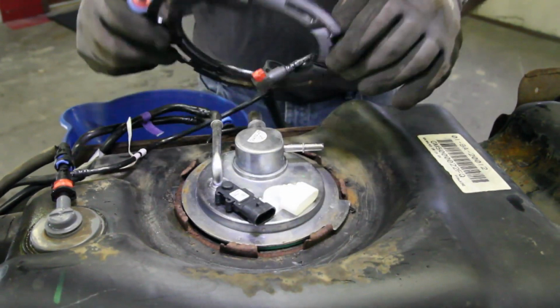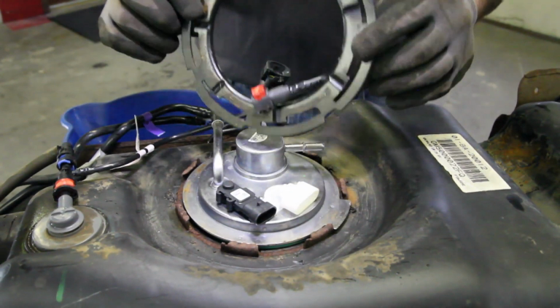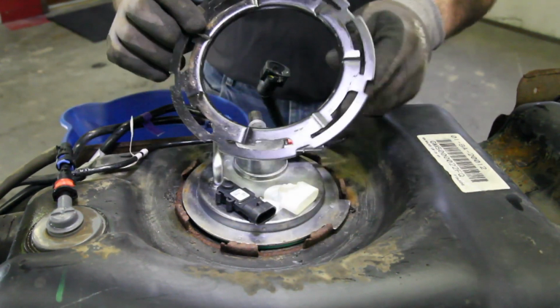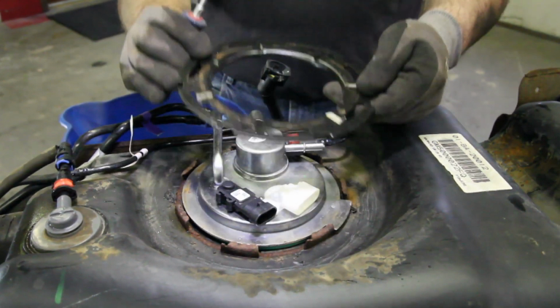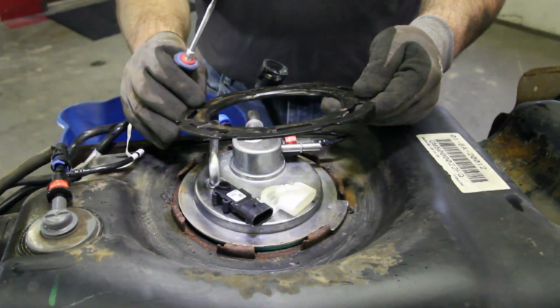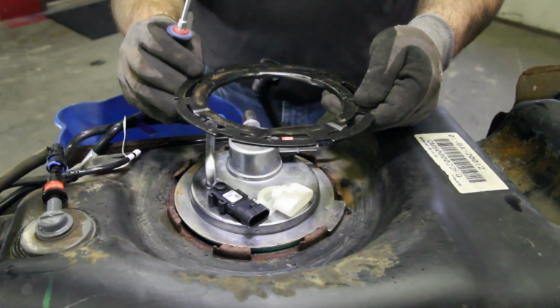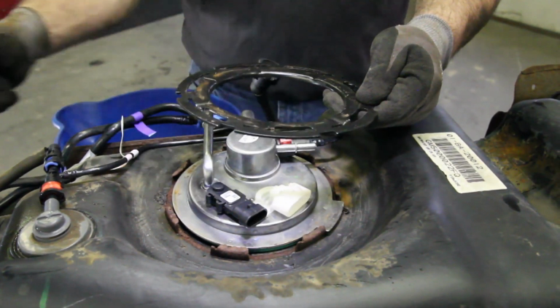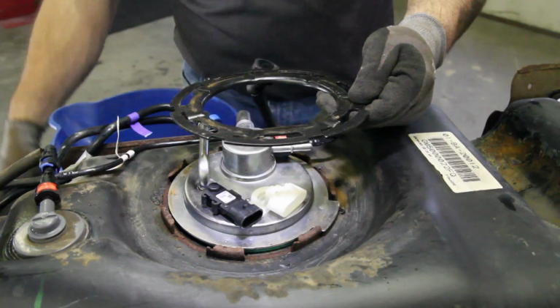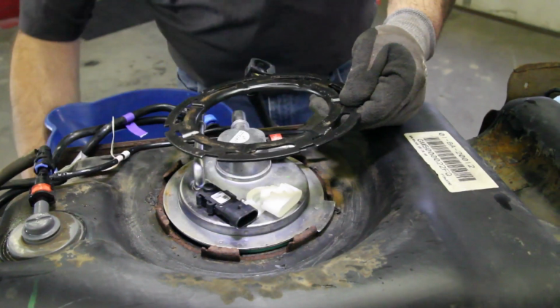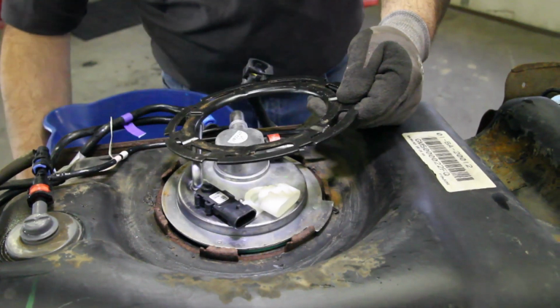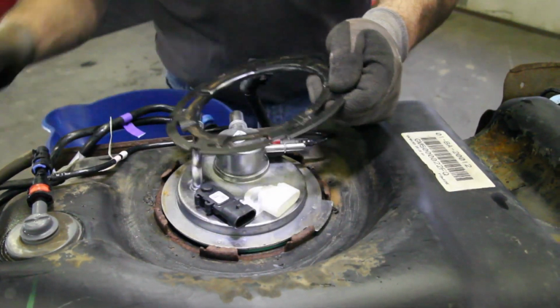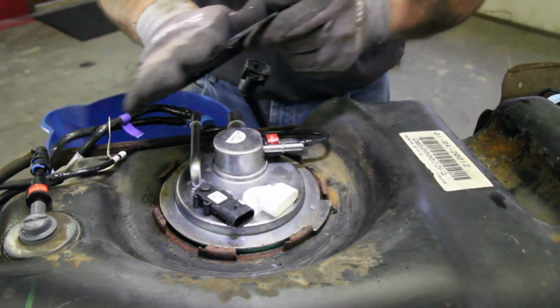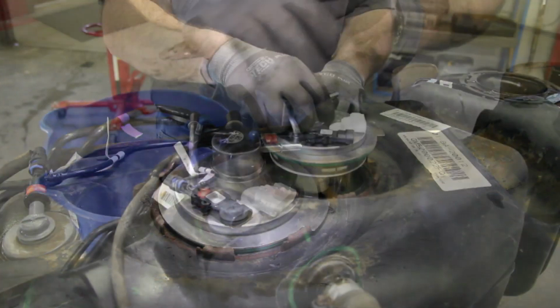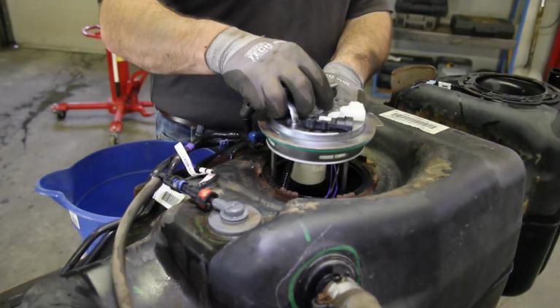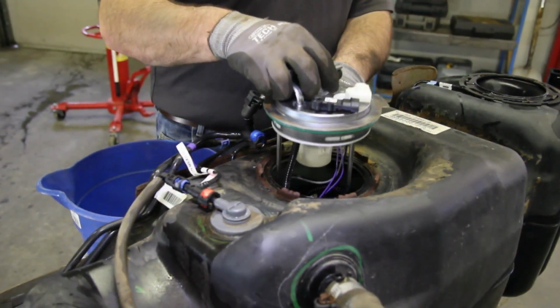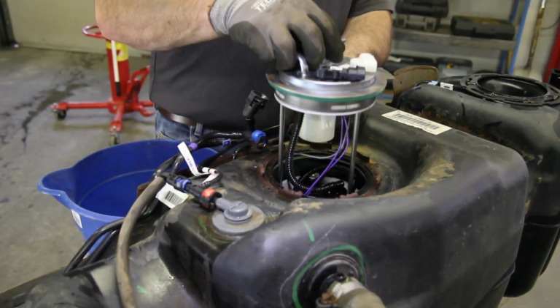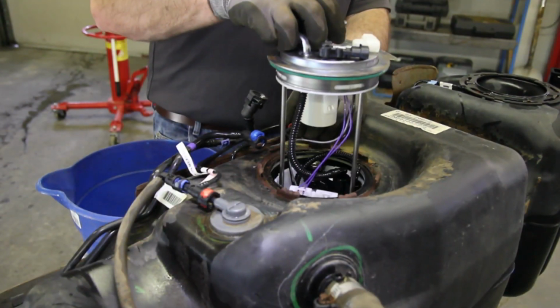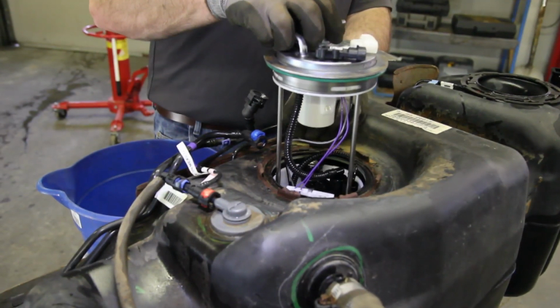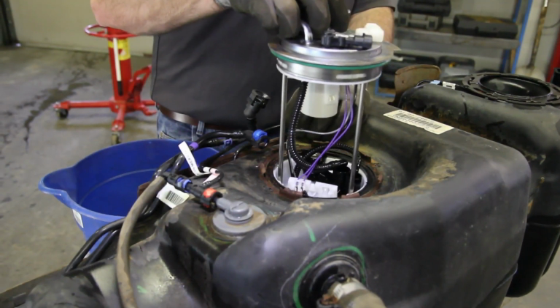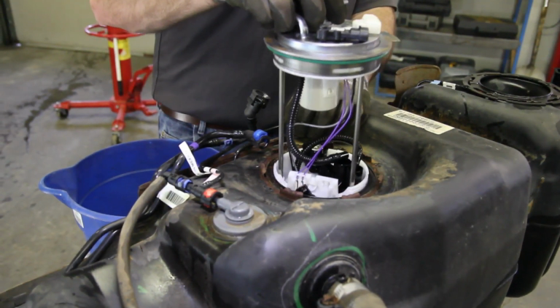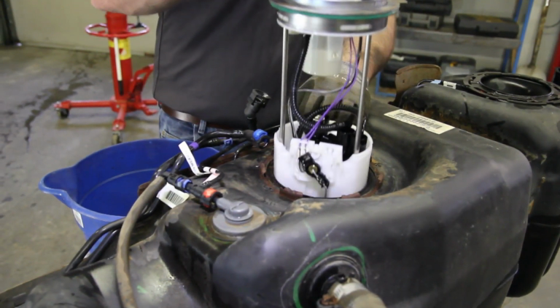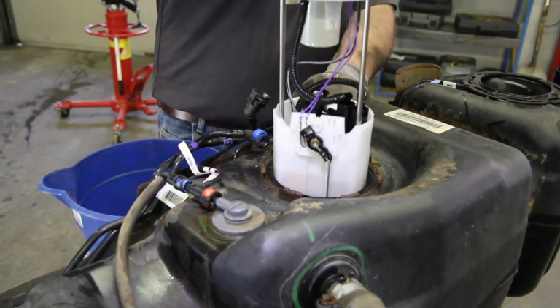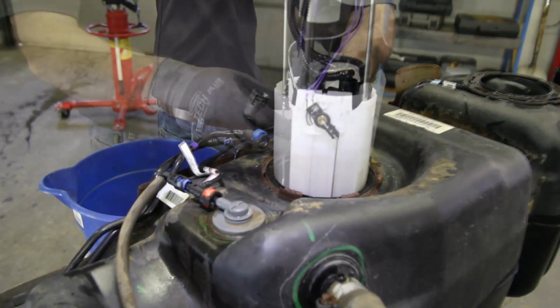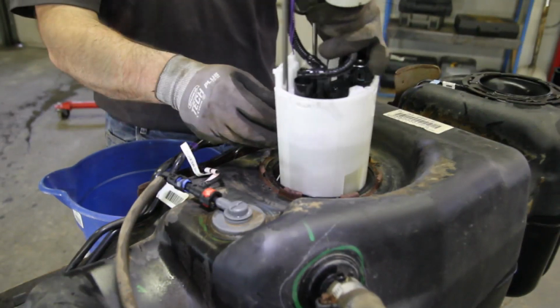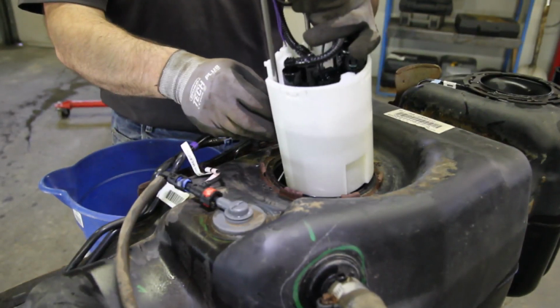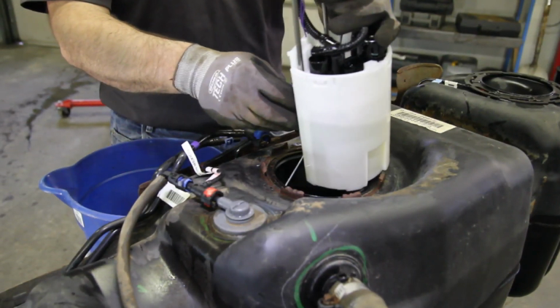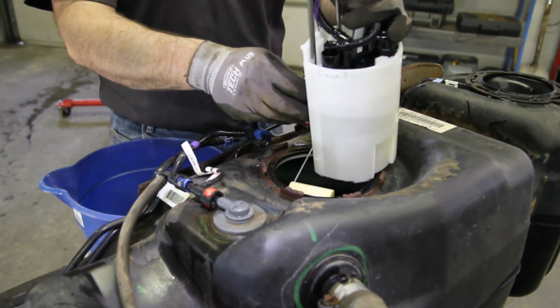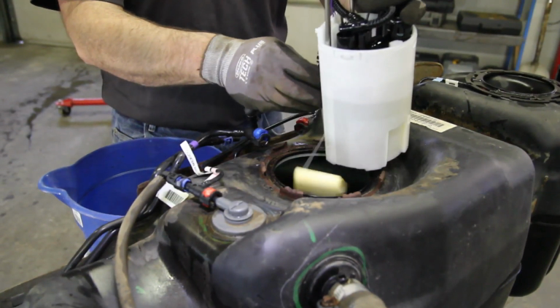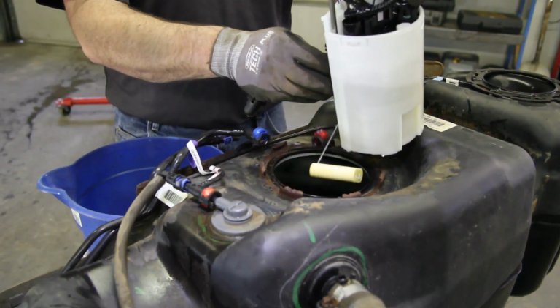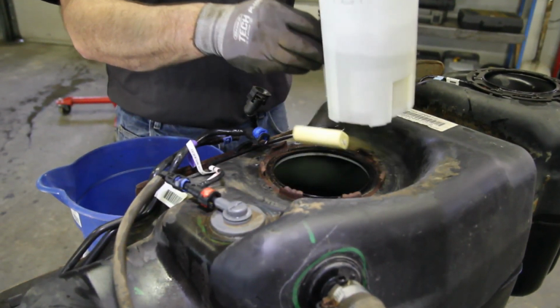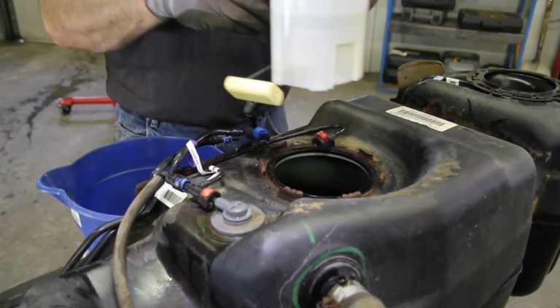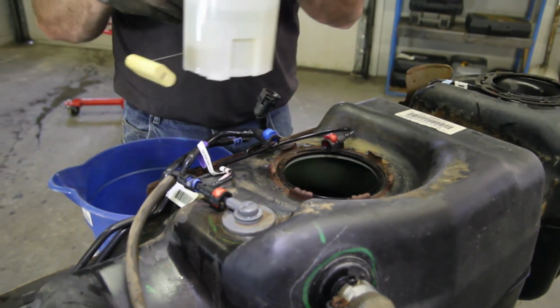Be sure and inspect the locking ring, making sure it's not damaged in any way that would hinder its reuse. As you remove the module assembly from the tank, be aware that the reservoir will contain some fuel that needs to be captured in a safe container.